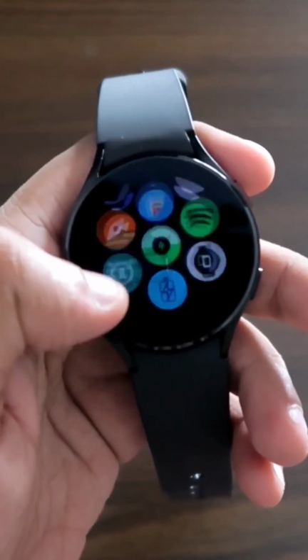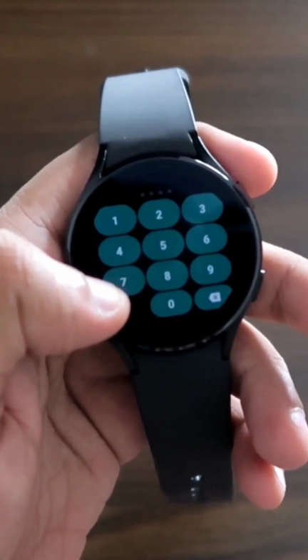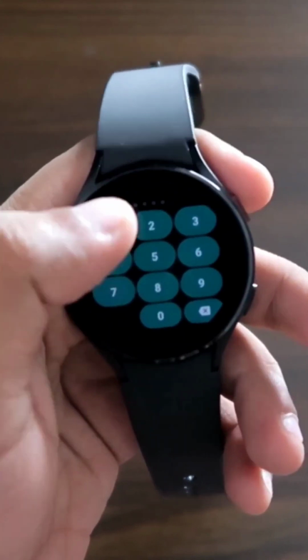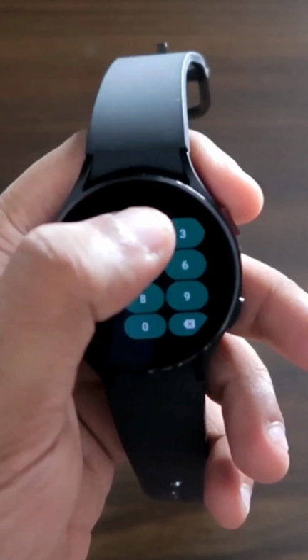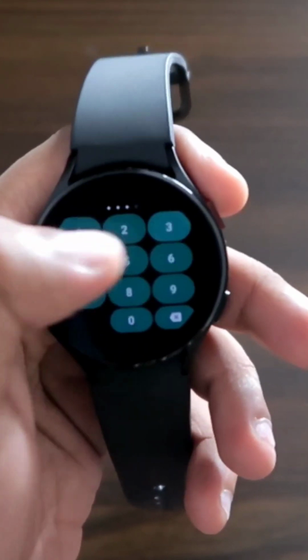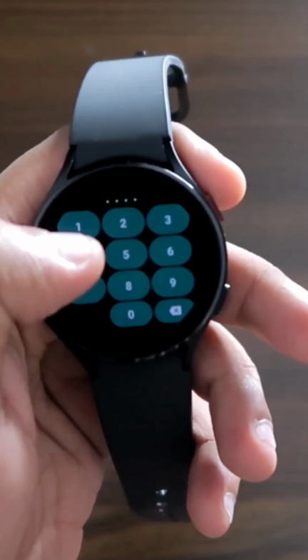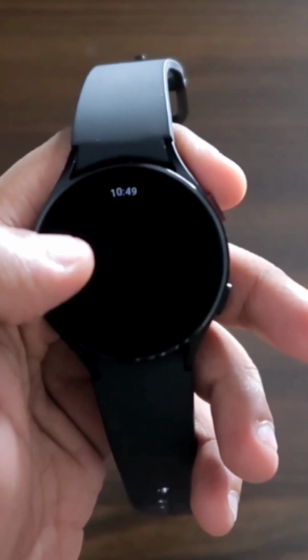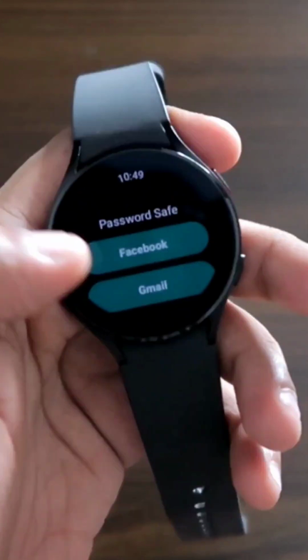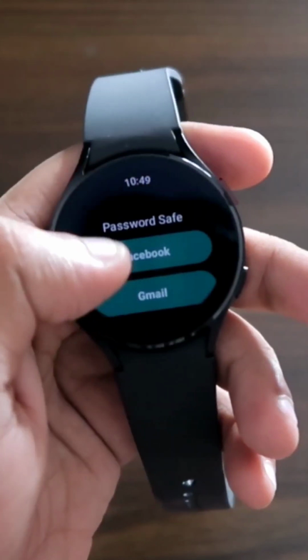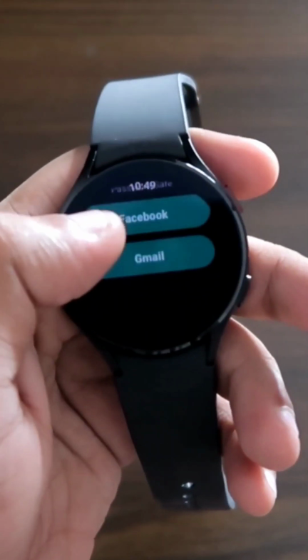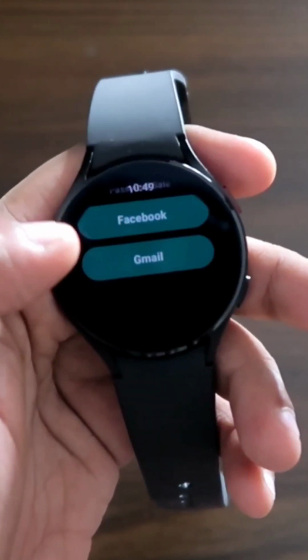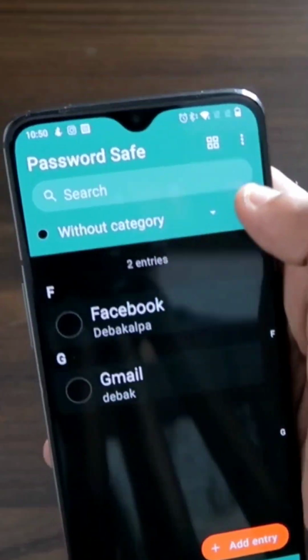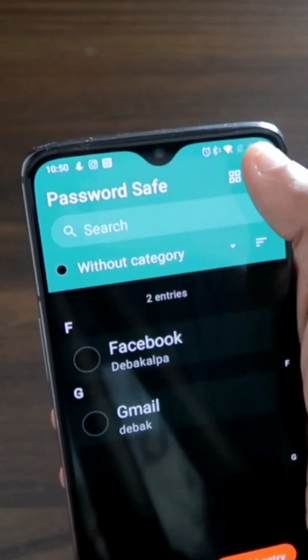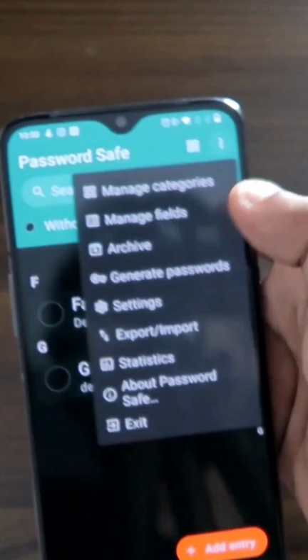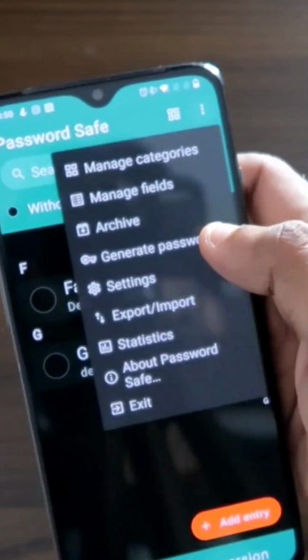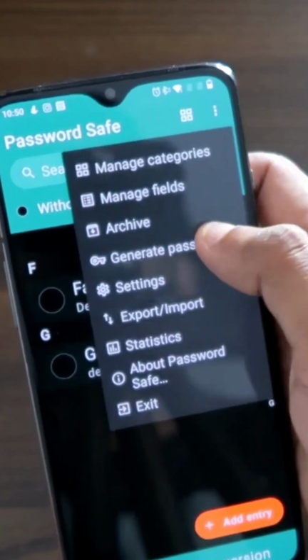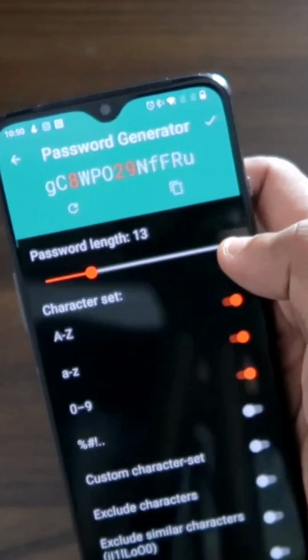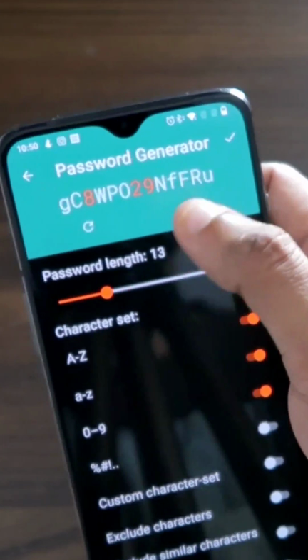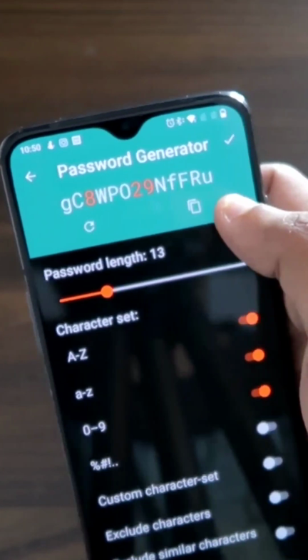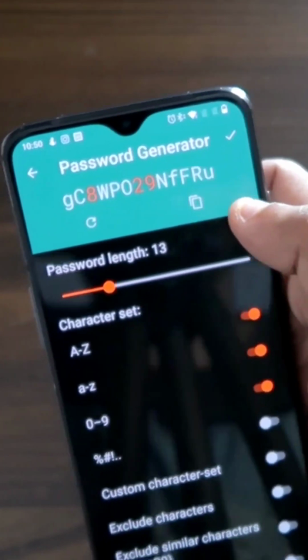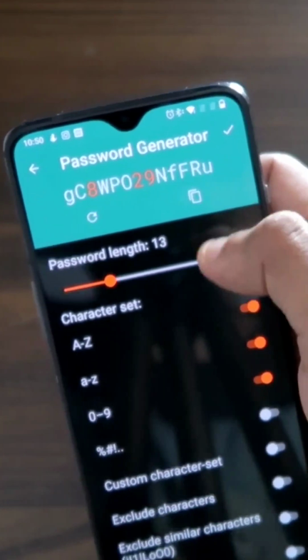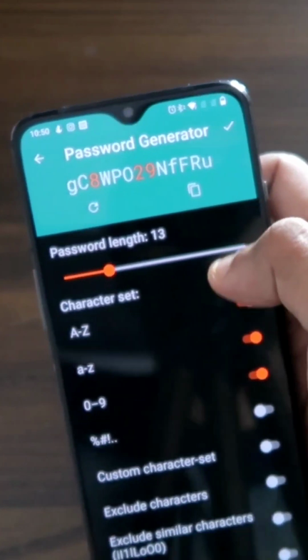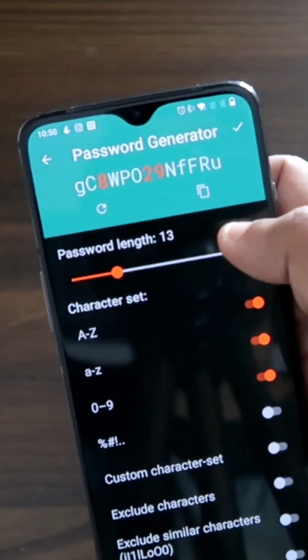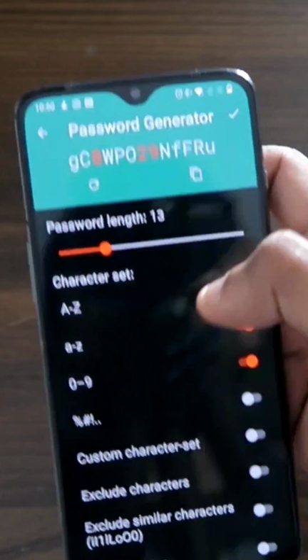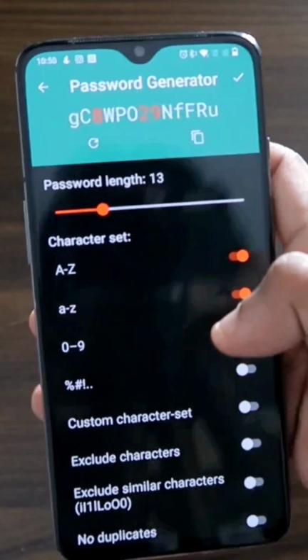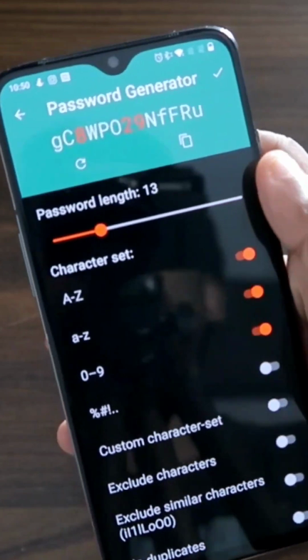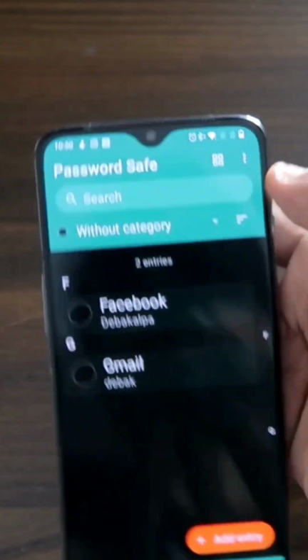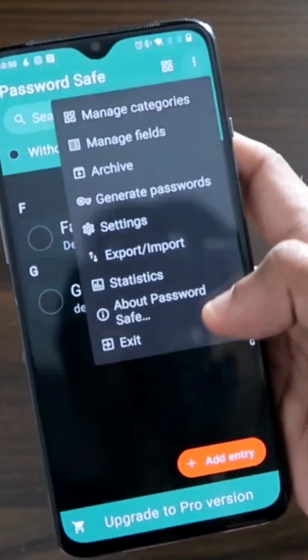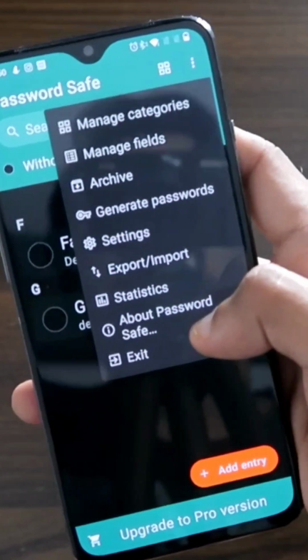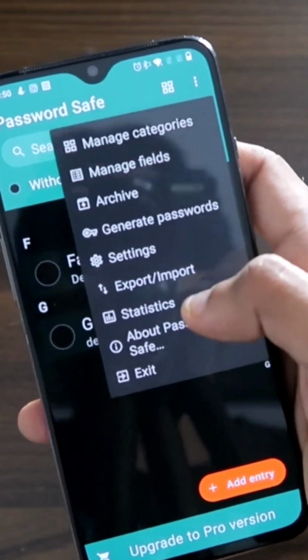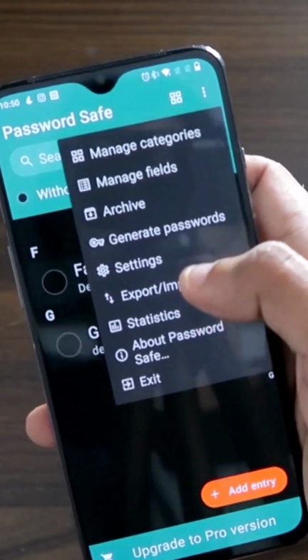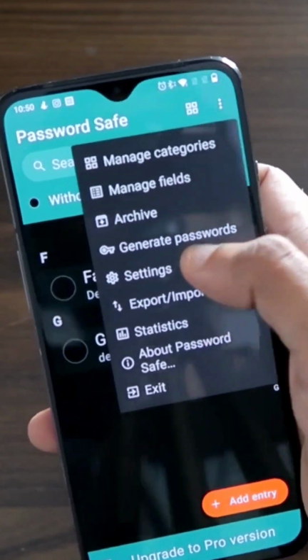Once you open the same app and enter the master password, you will be able to see all your passwords. Not only that, there is a built-in password generator with which you can generate a password of your choice.